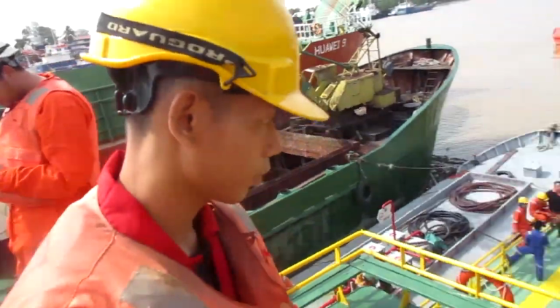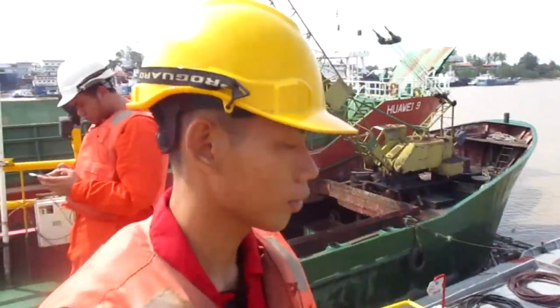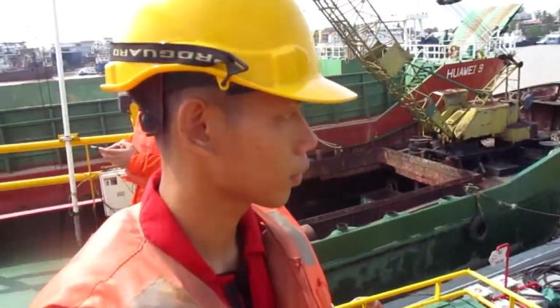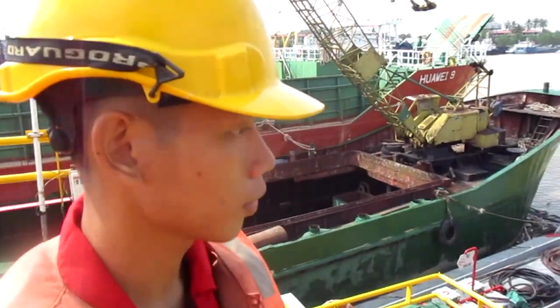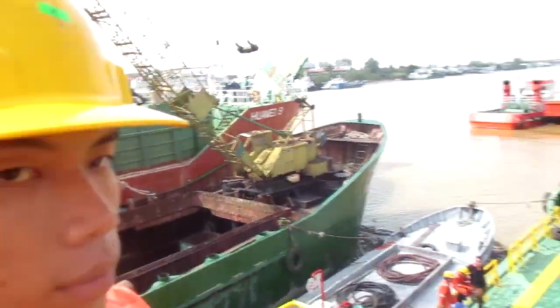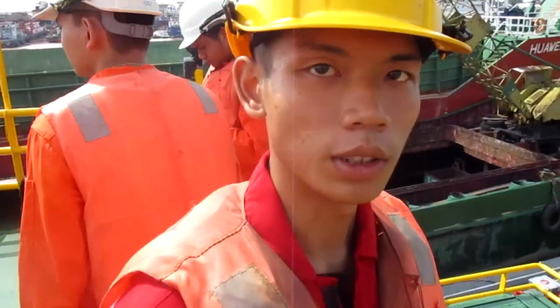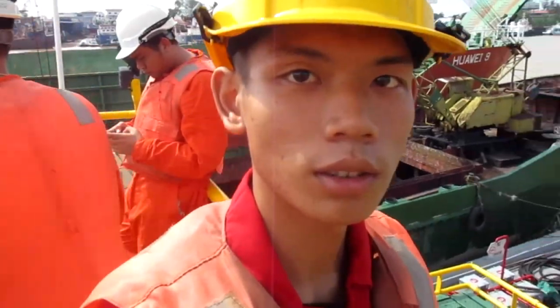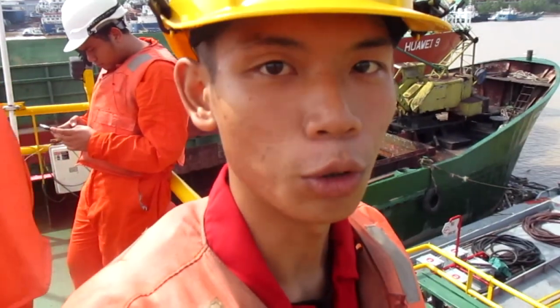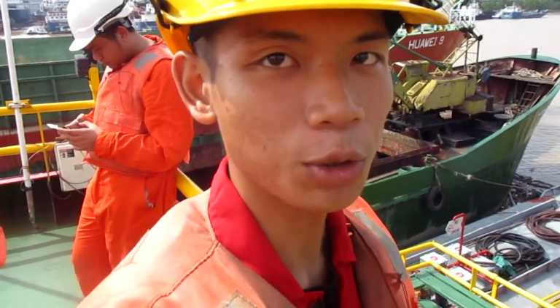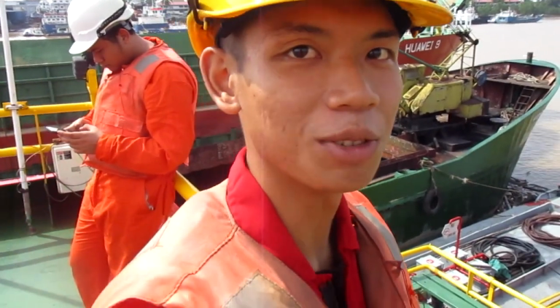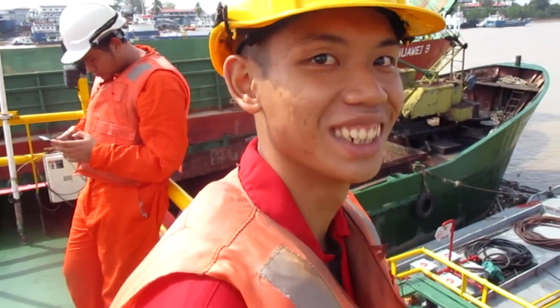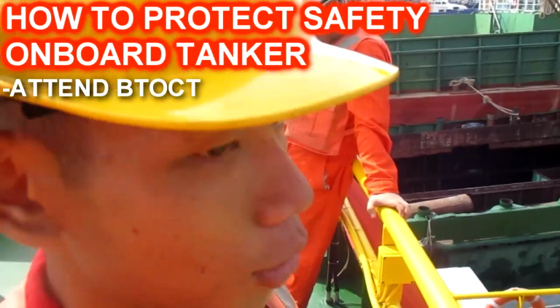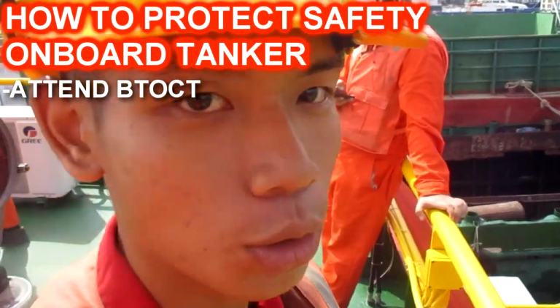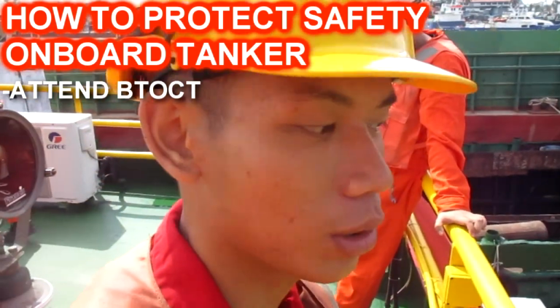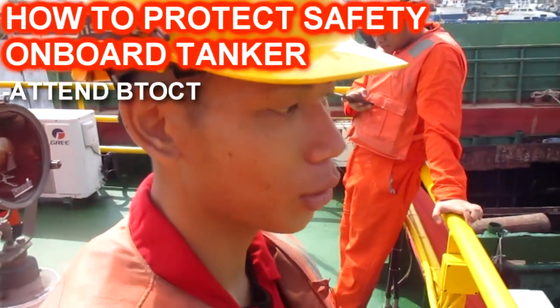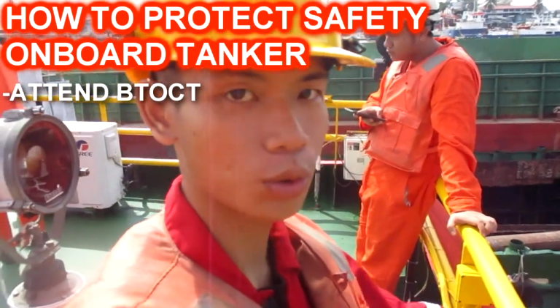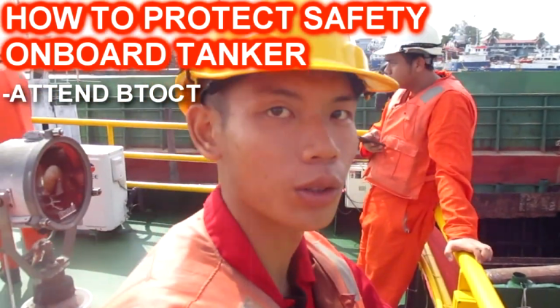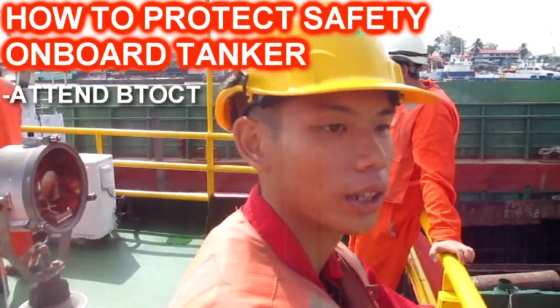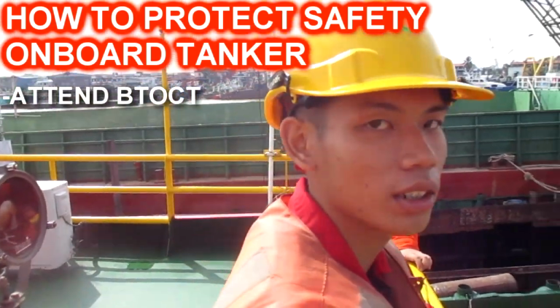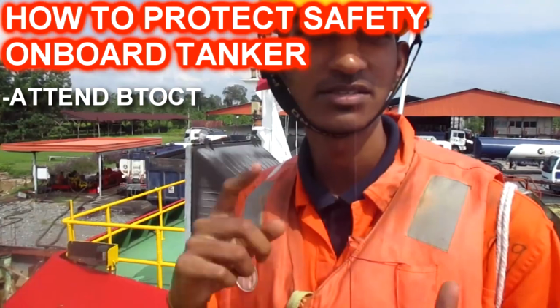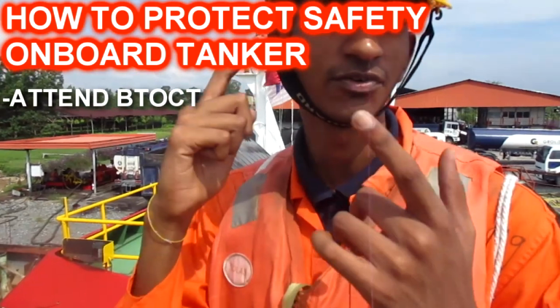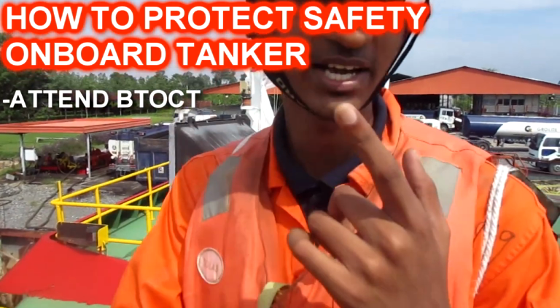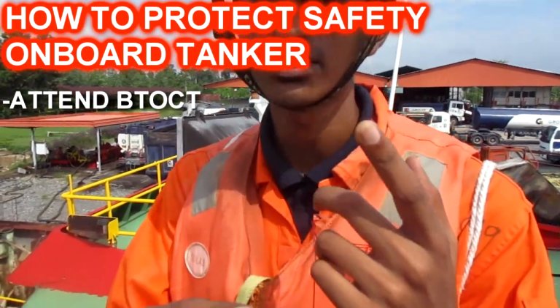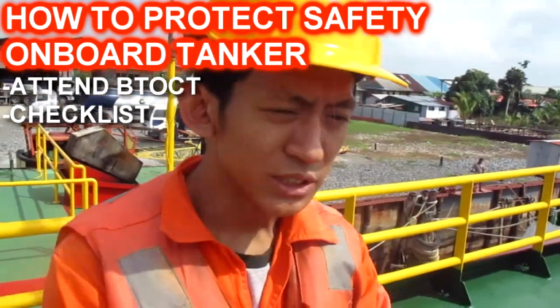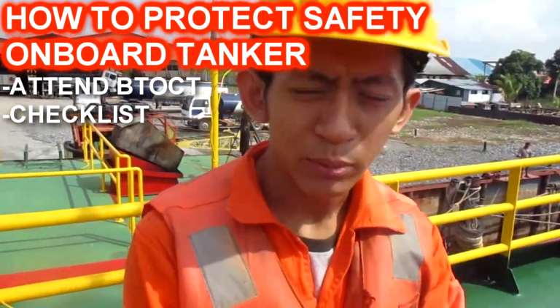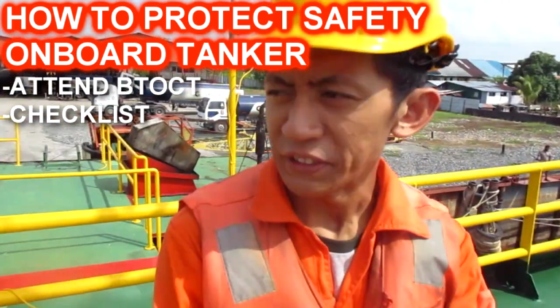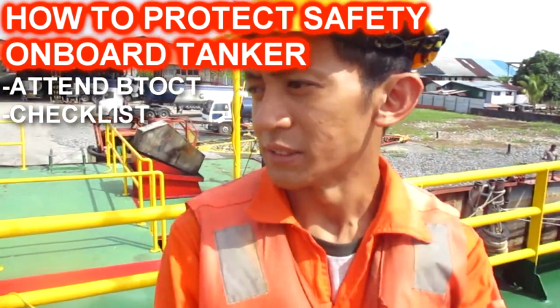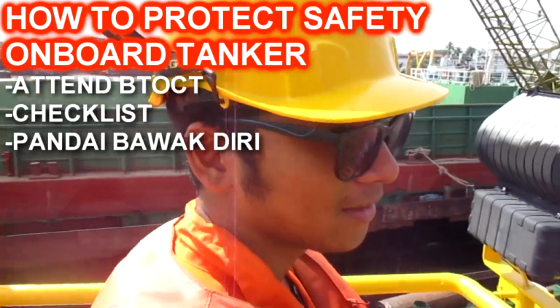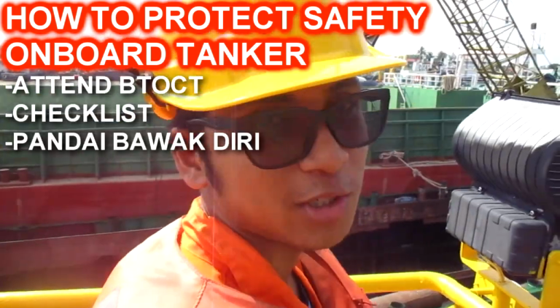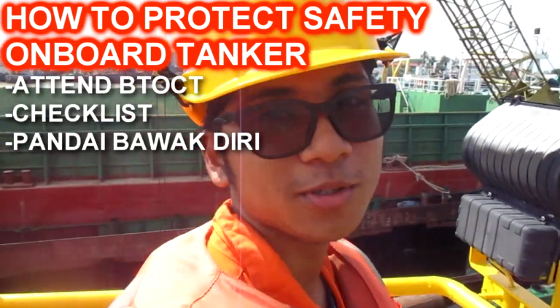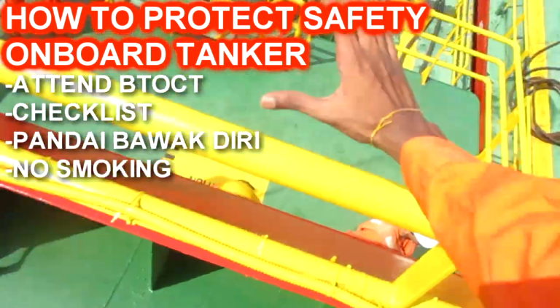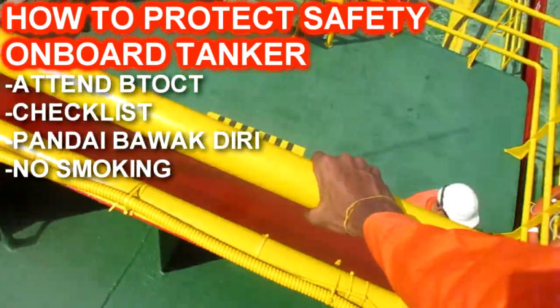How do you protect safety on board a tanker? Do your BTO CT first. If you don't do your BTO CT, how are you supposed to do it? You have to follow the checklist. Do not smoke. You must always hold the rail.